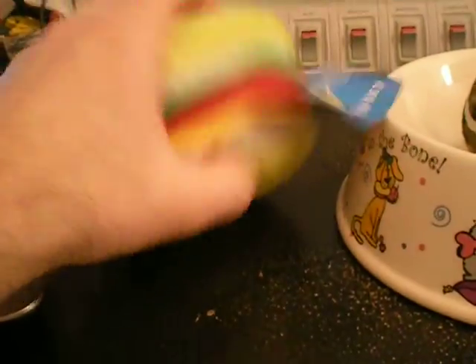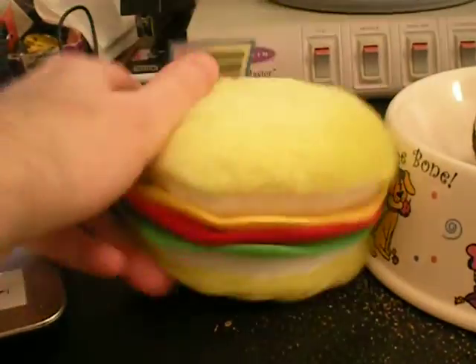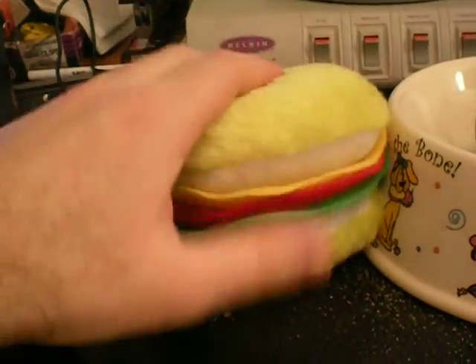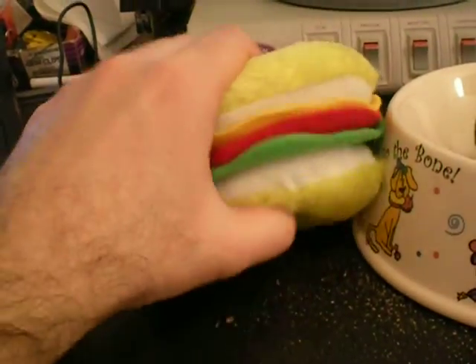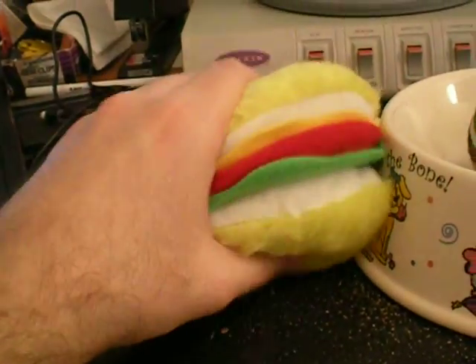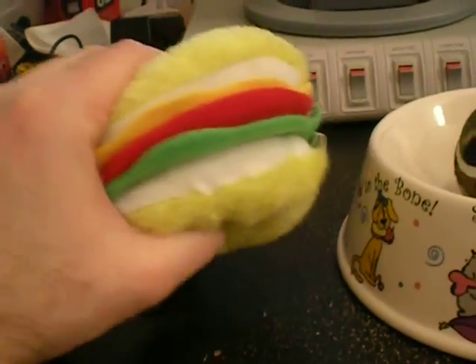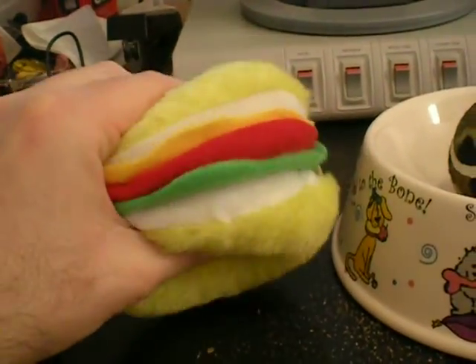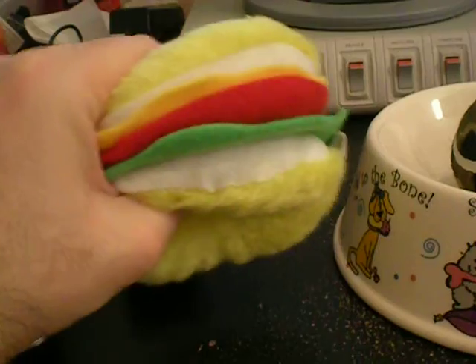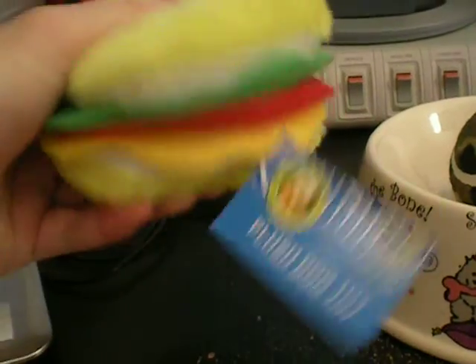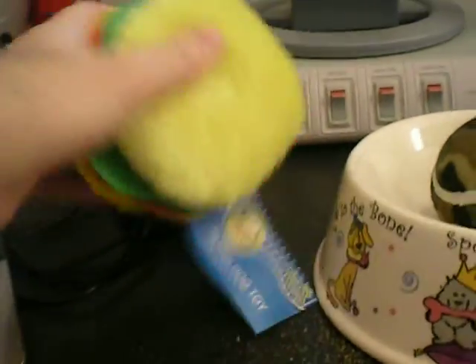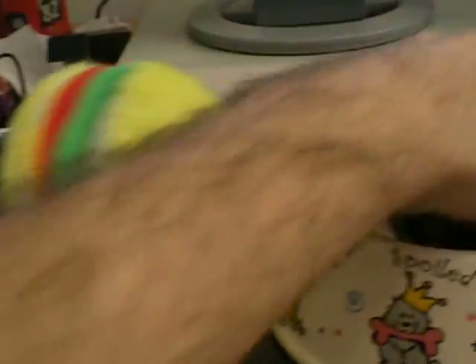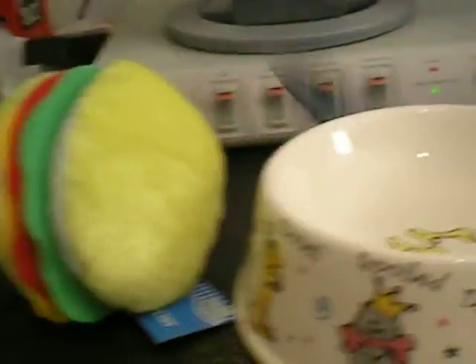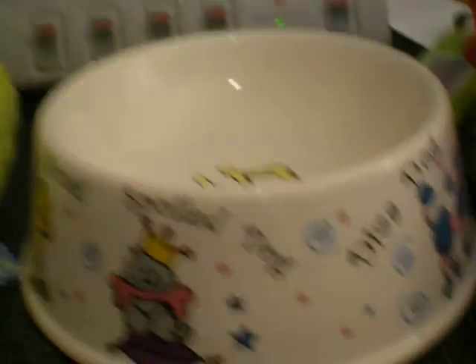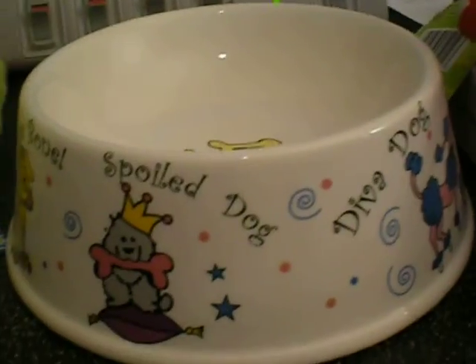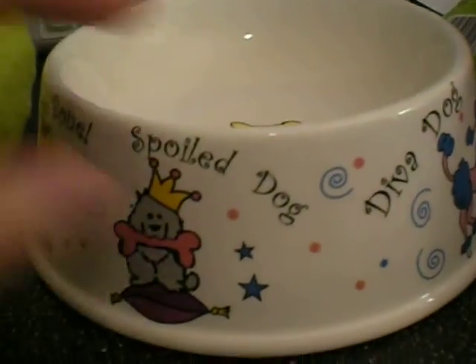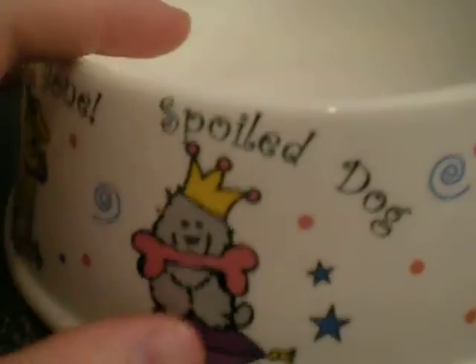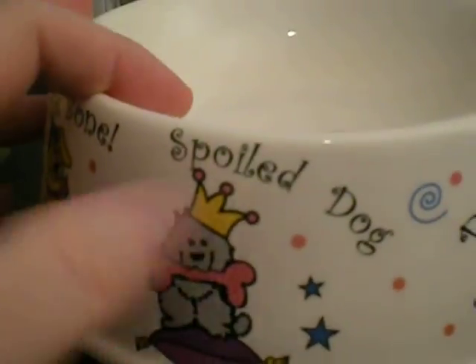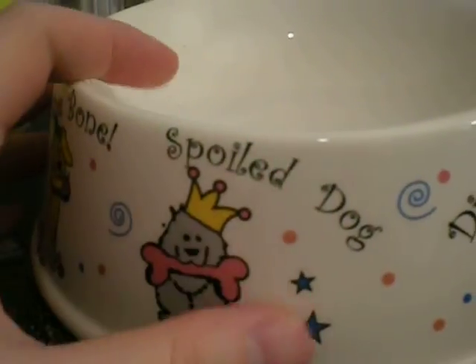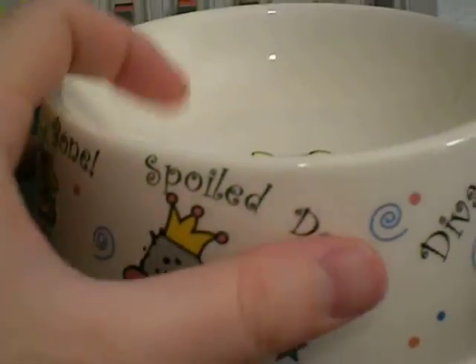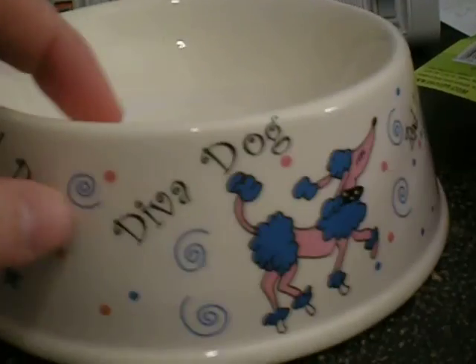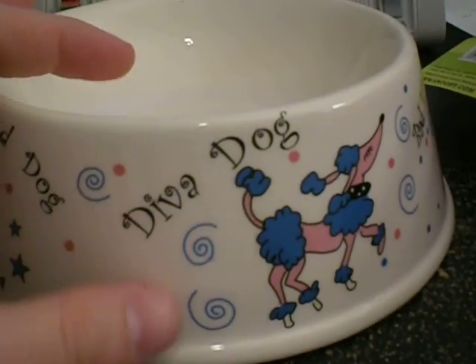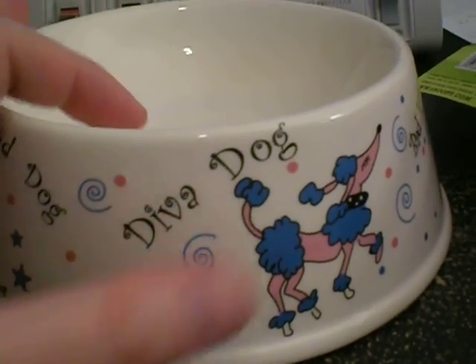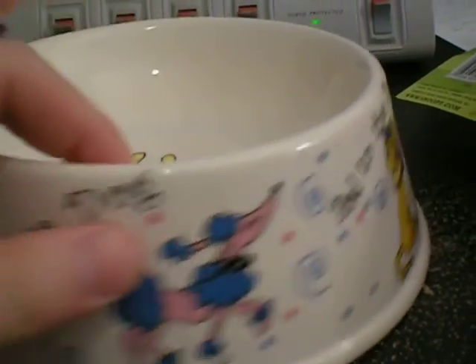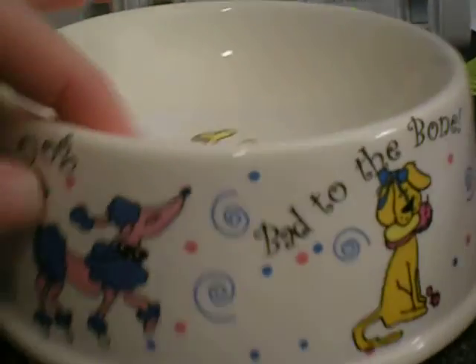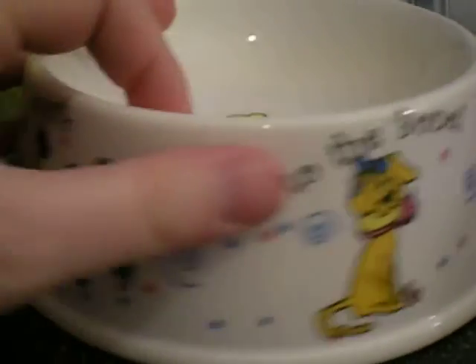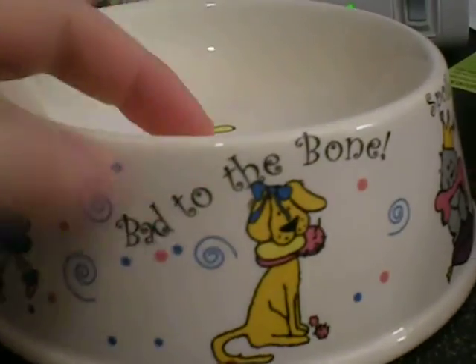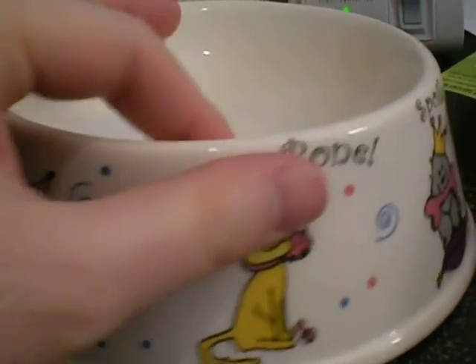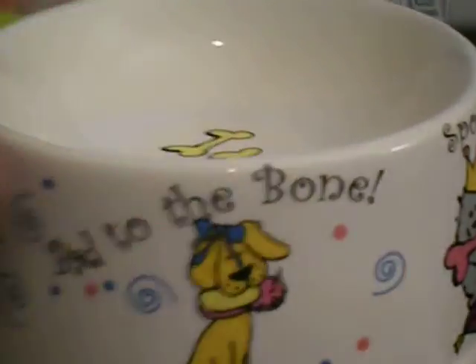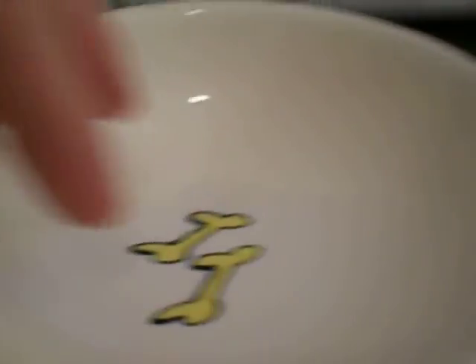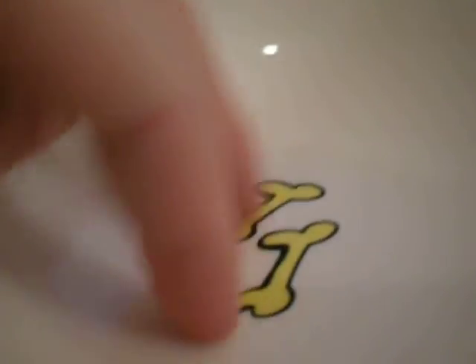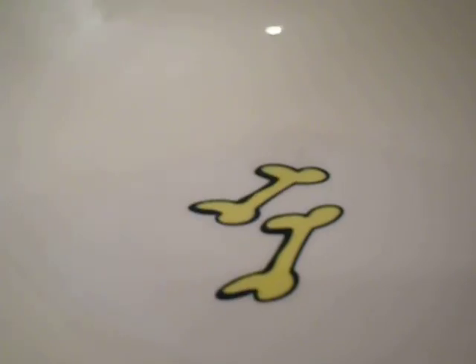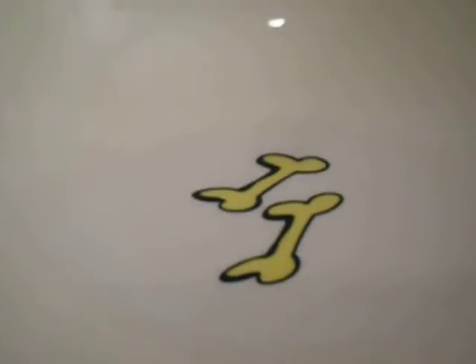This is a doggy hamburger and it squeaks. This is a dog bowl — it's a spoiled dog. Diva Dog and Bad to the Bone. And there are two little bones inside the bowl.